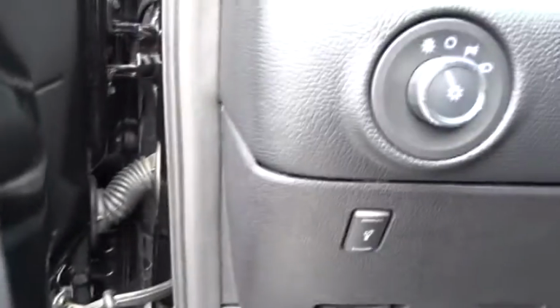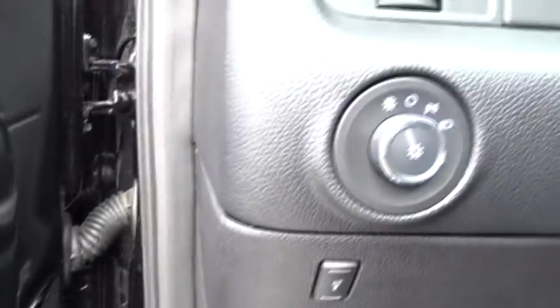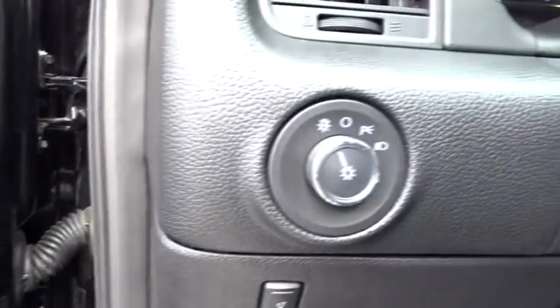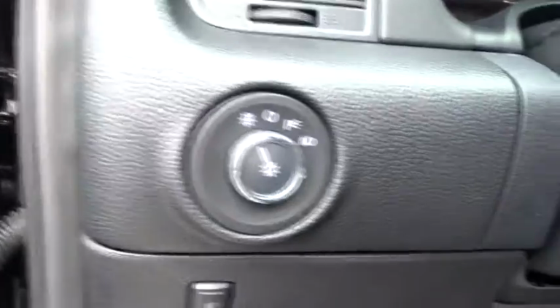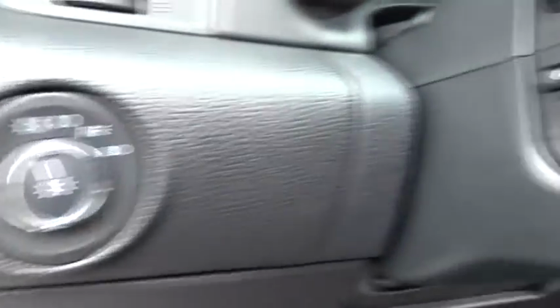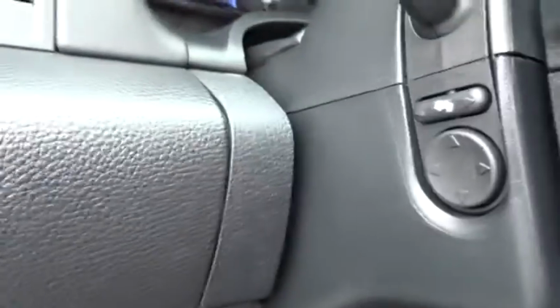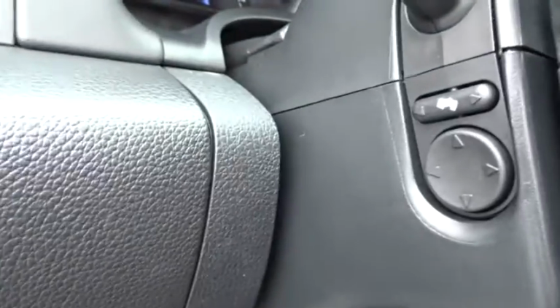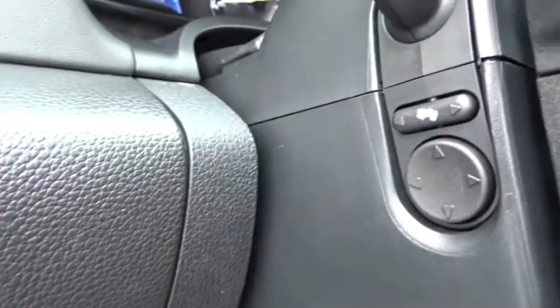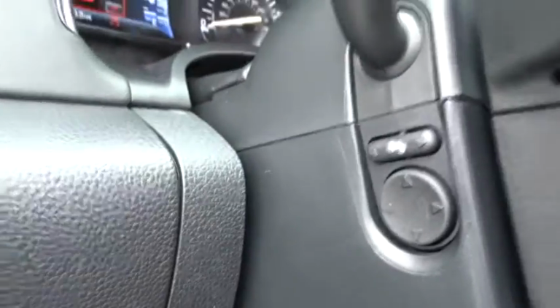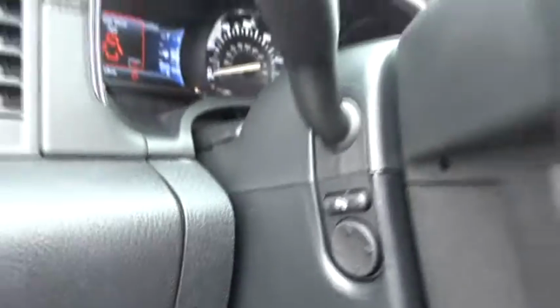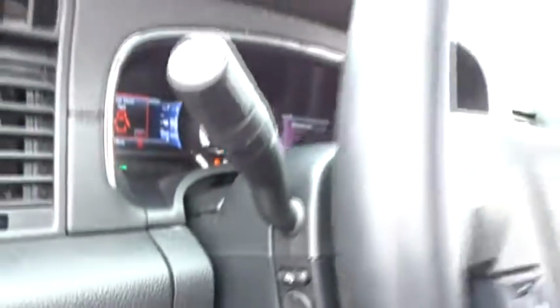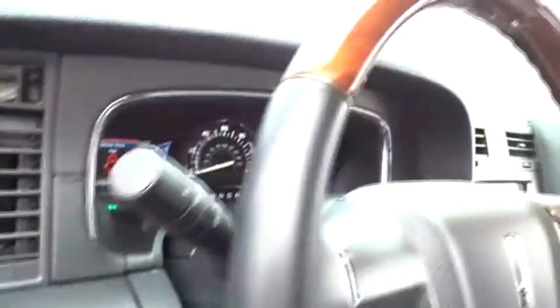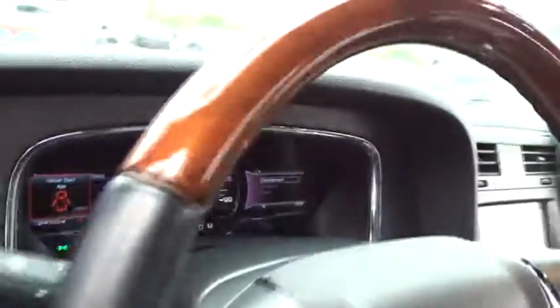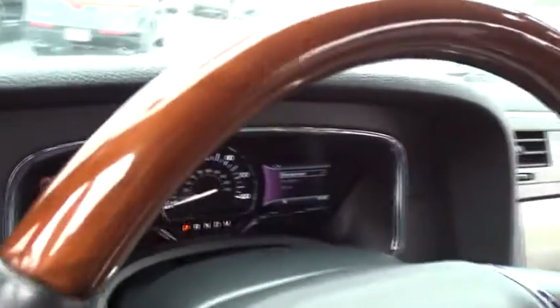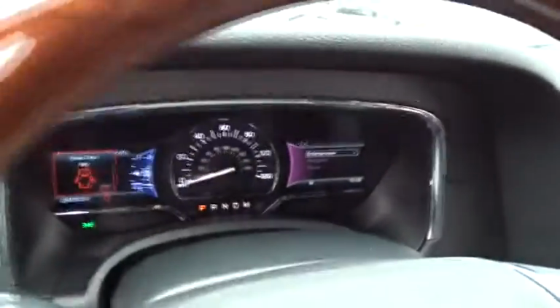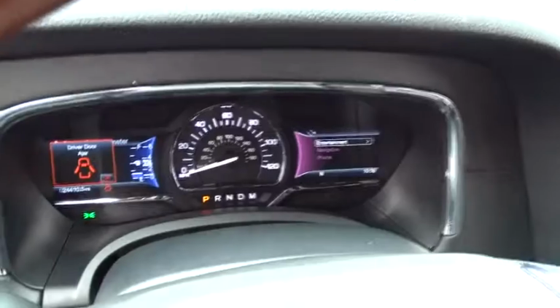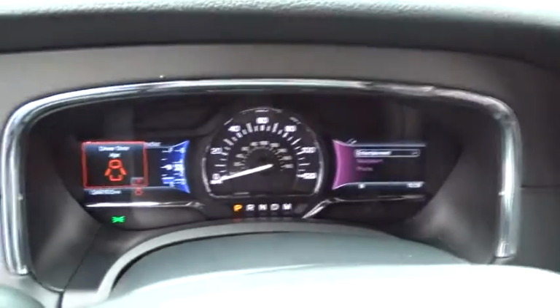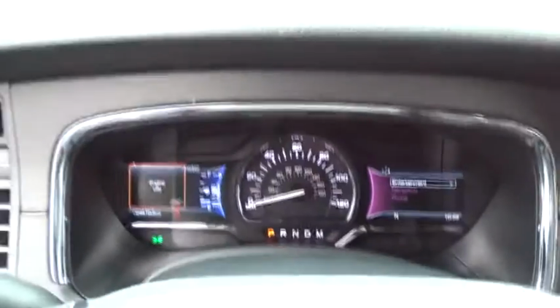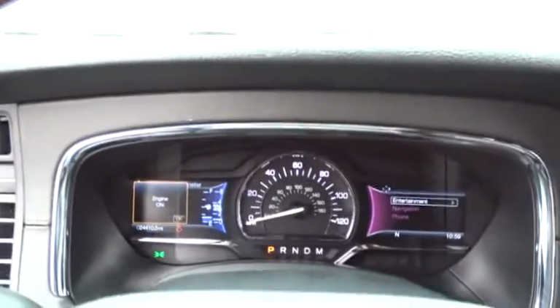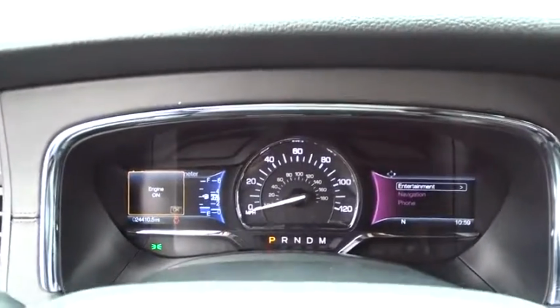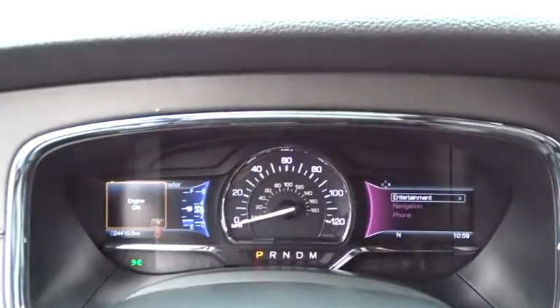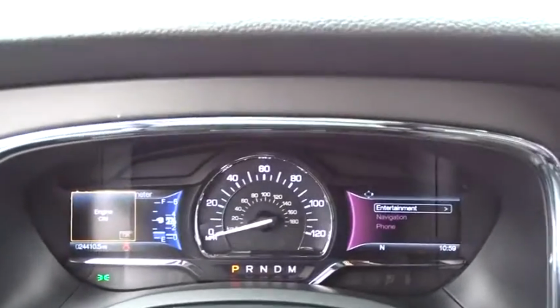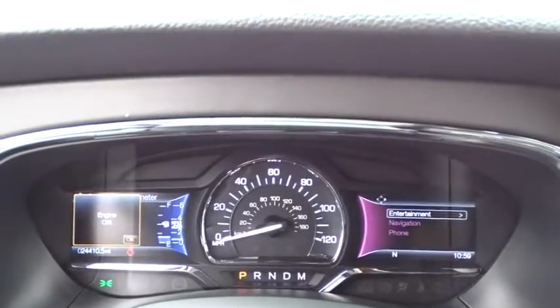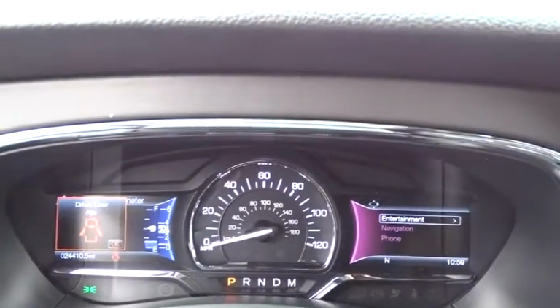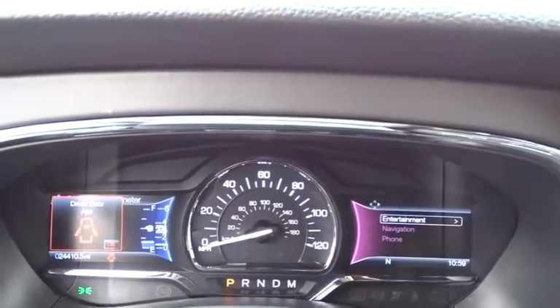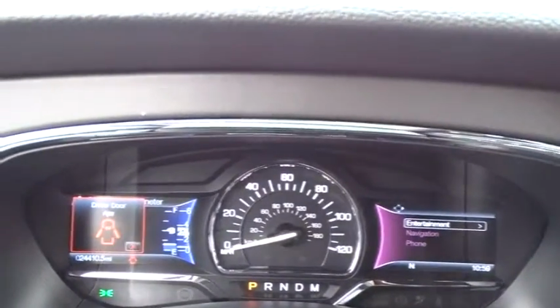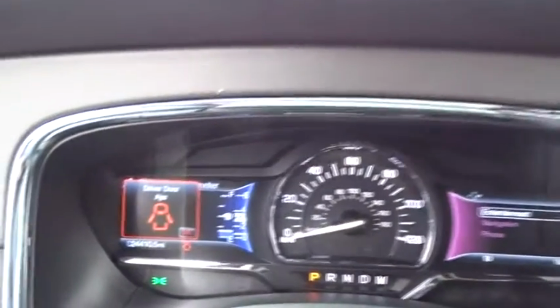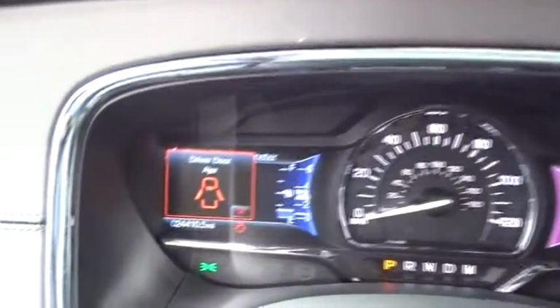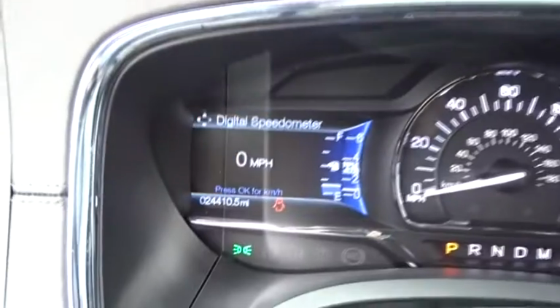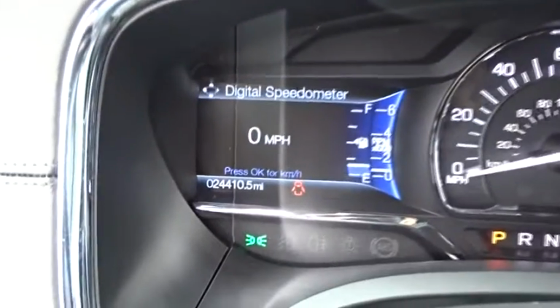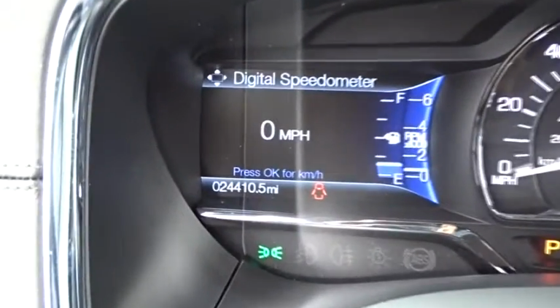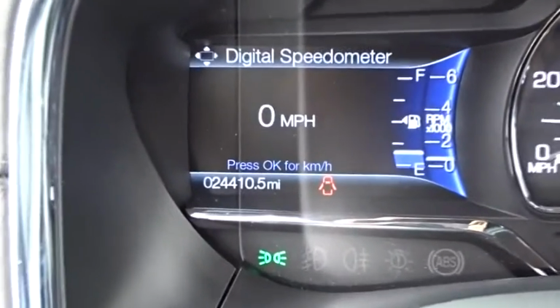Keyless entry, power passenger seat, navigation system, stability control, traction control, steering wheel audio controls, power lift gate, backup camera, tow hitch, remote engine start, anti-lock braking system.